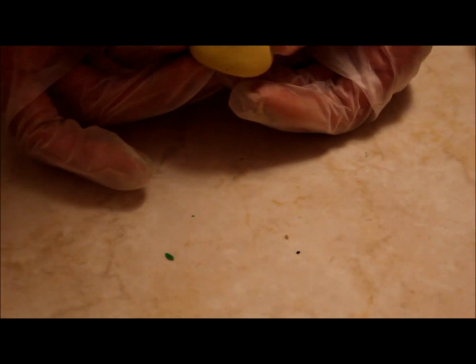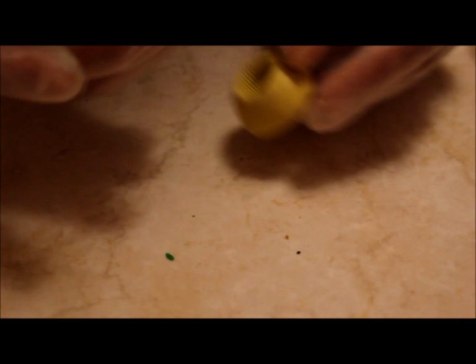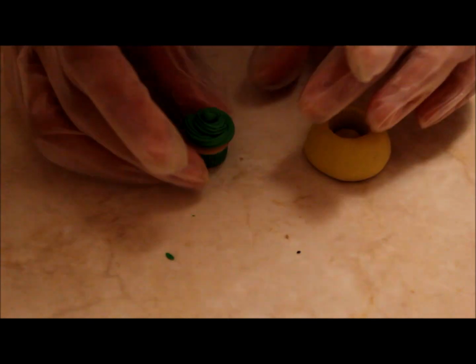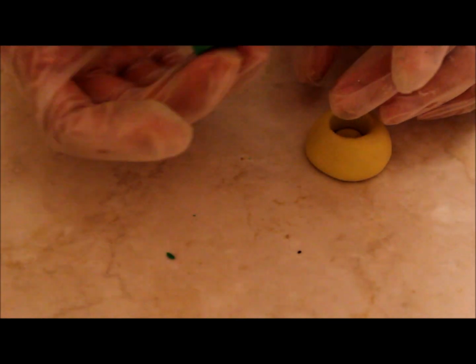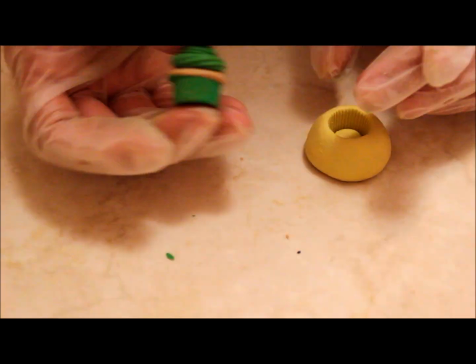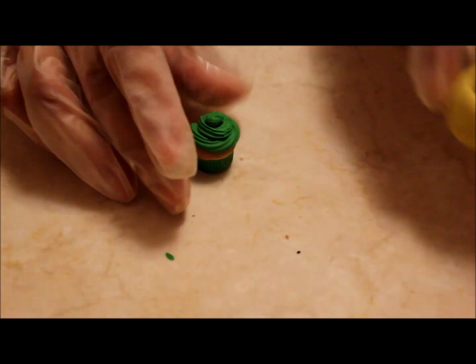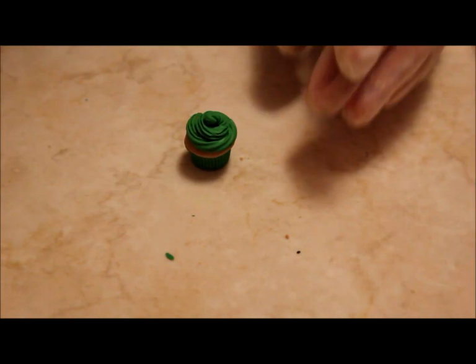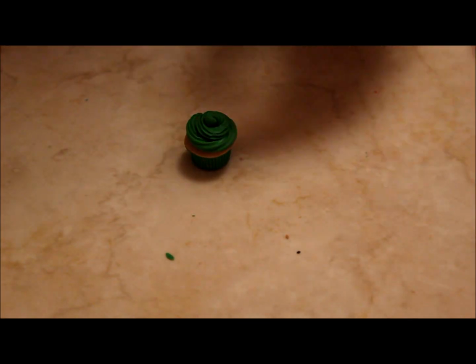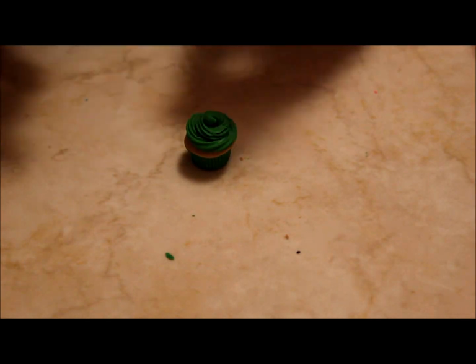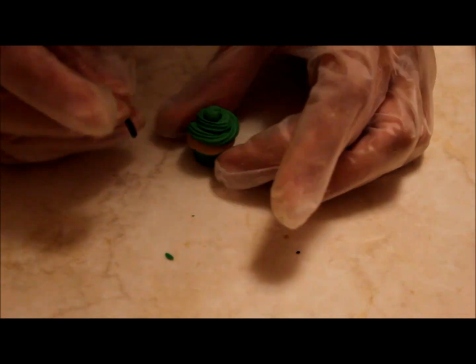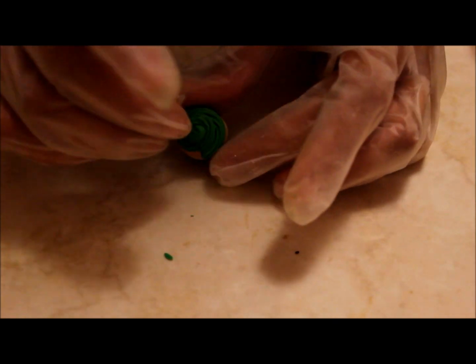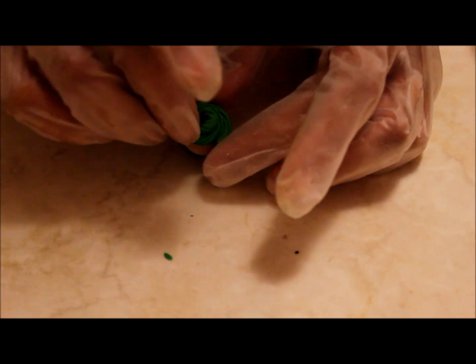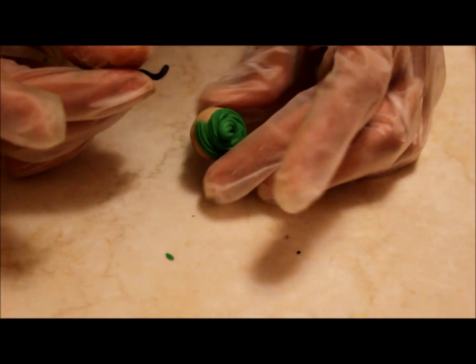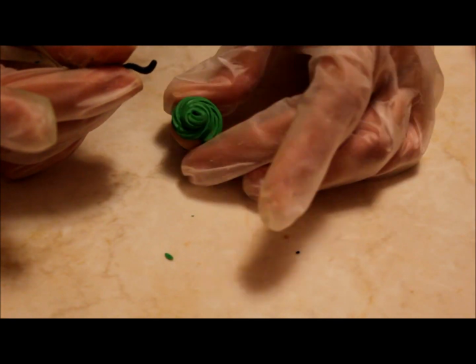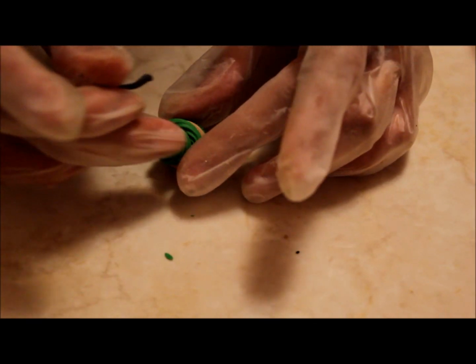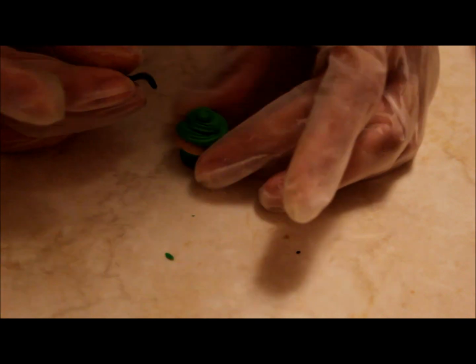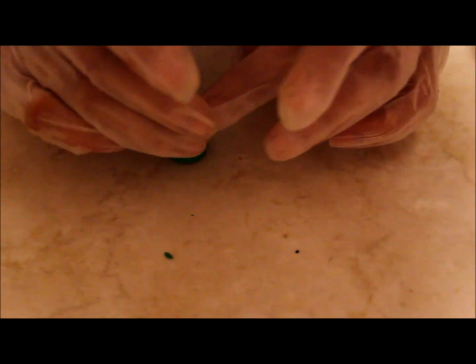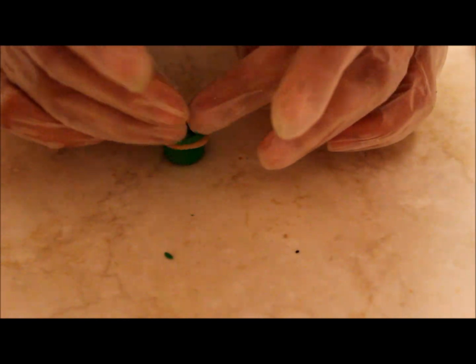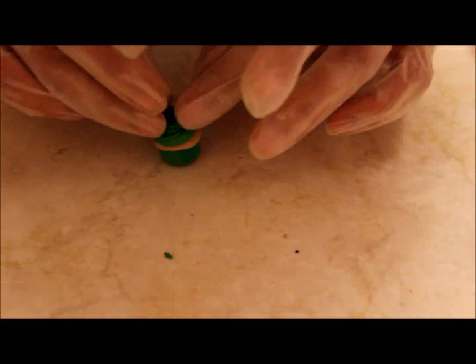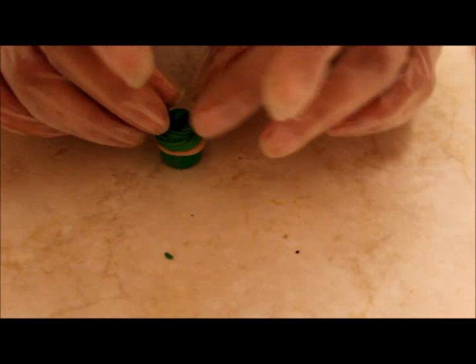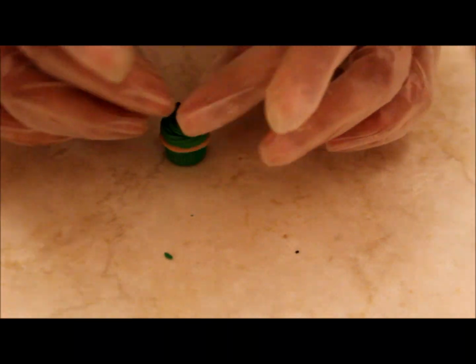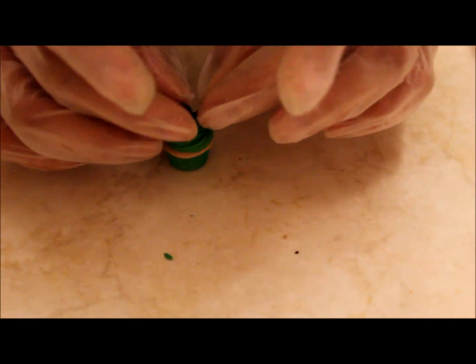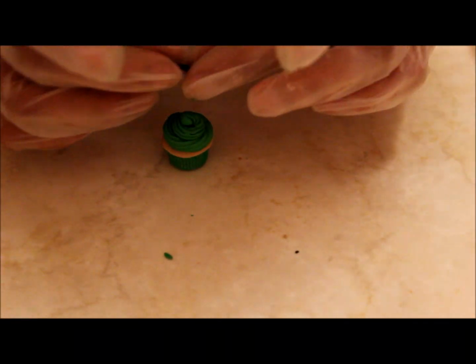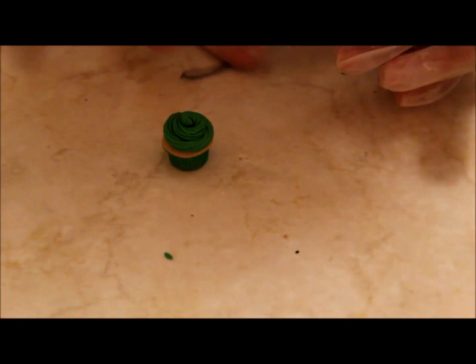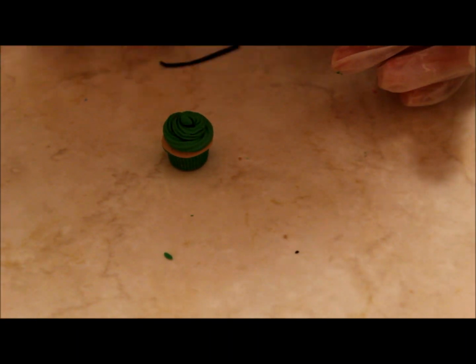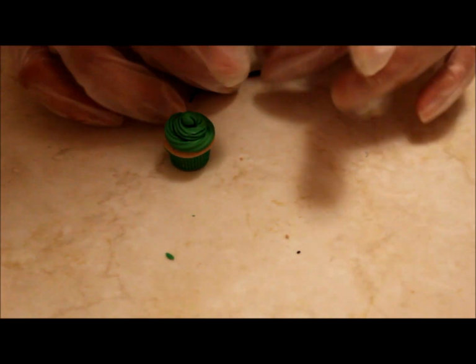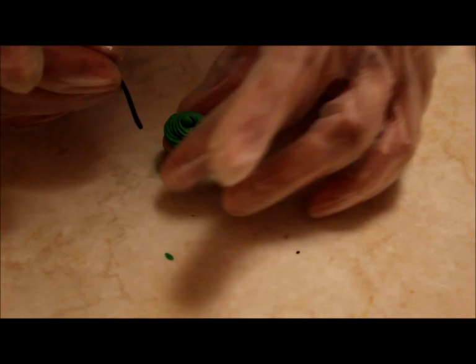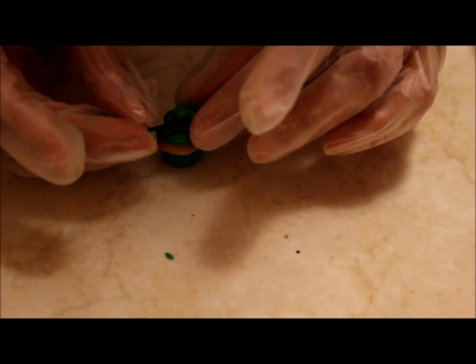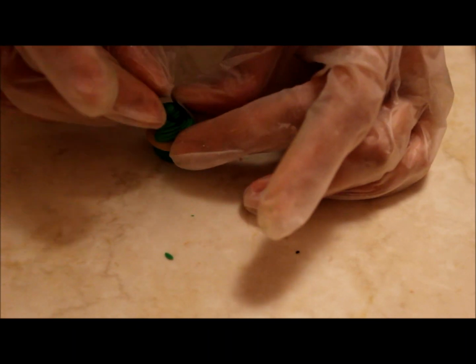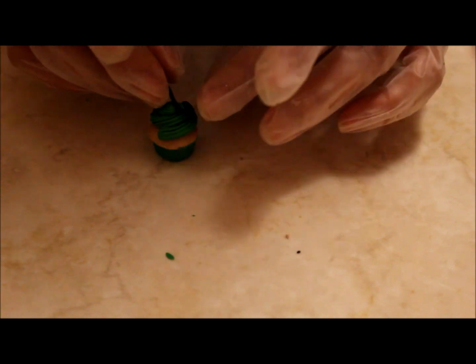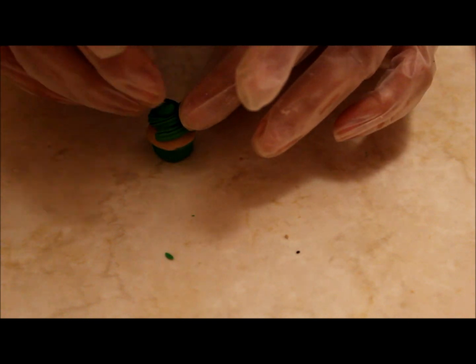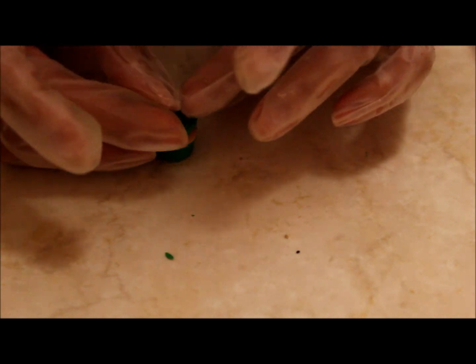Then roll out a piece of black clay into a snake and put it on top of your cupcake to sort of create a fudge effect. This will represent Frankenstein's hair.